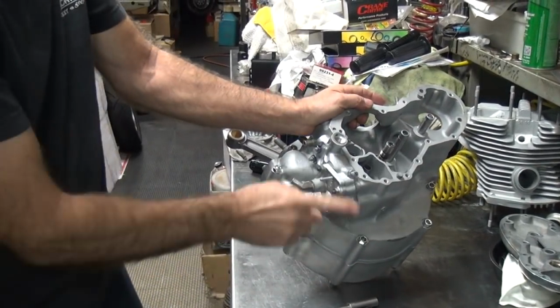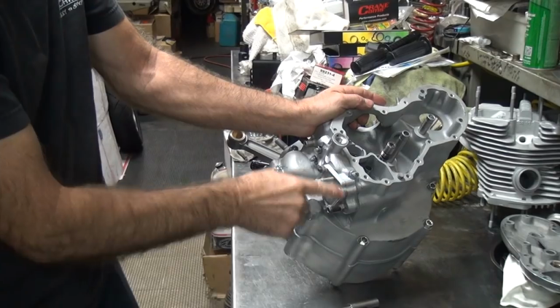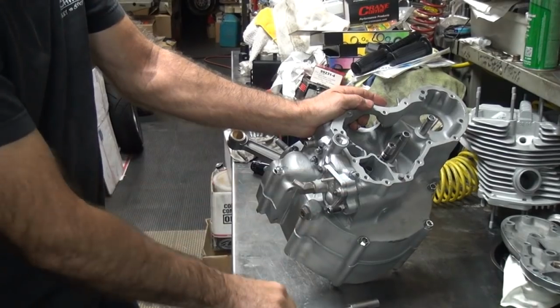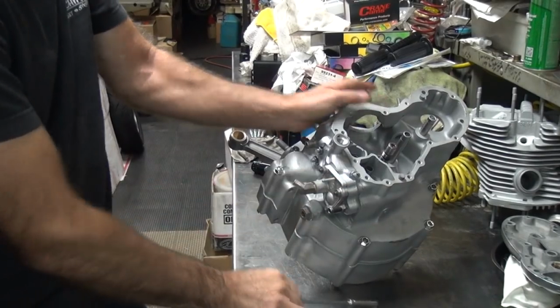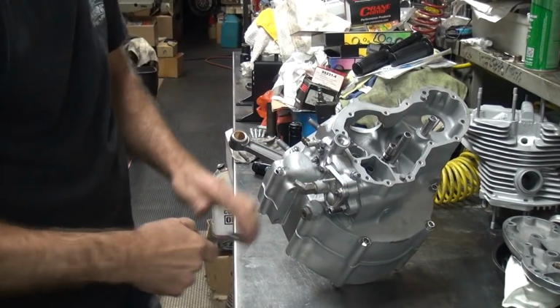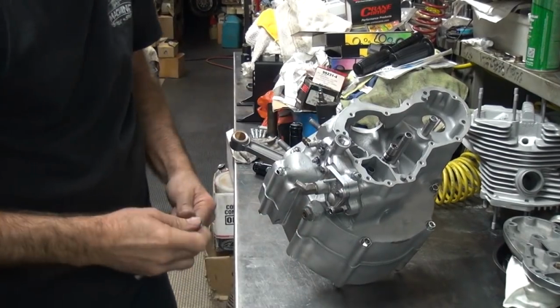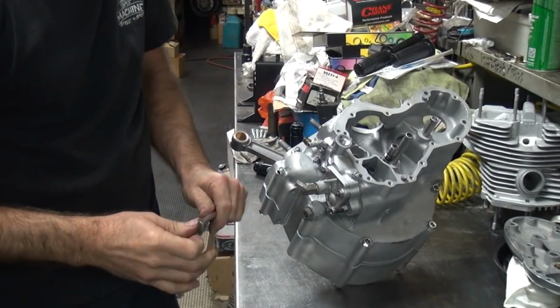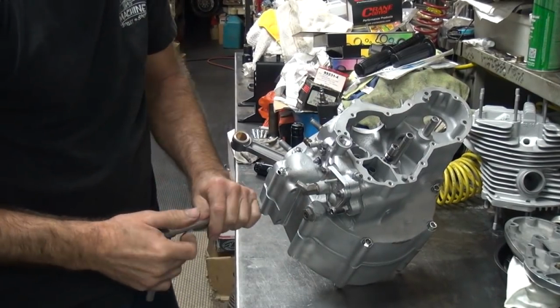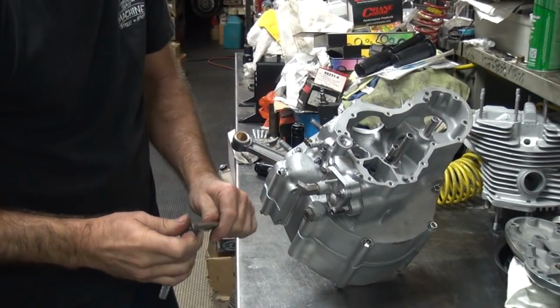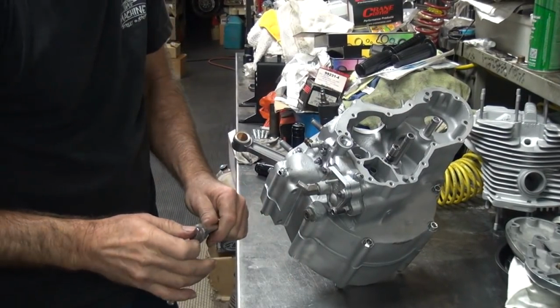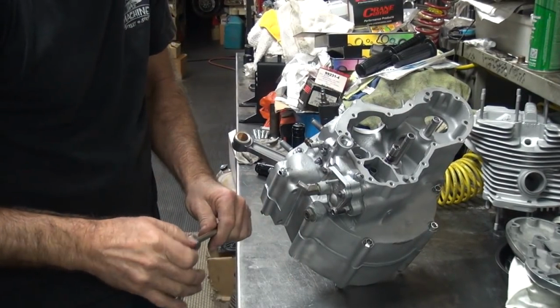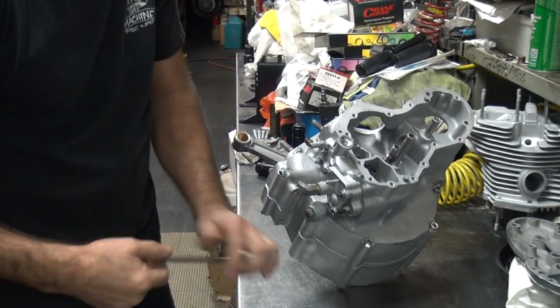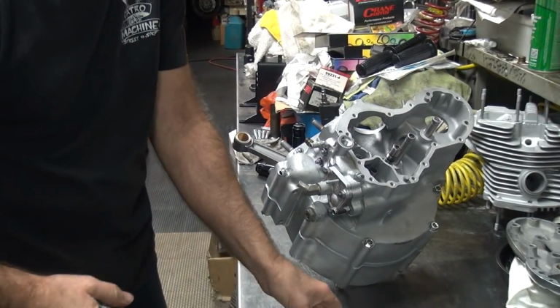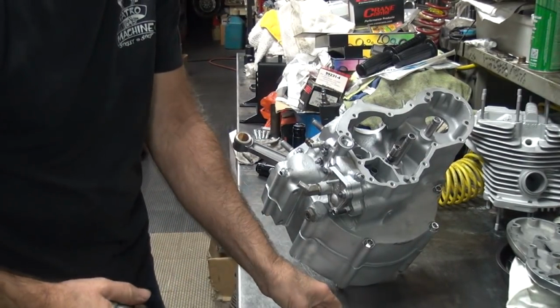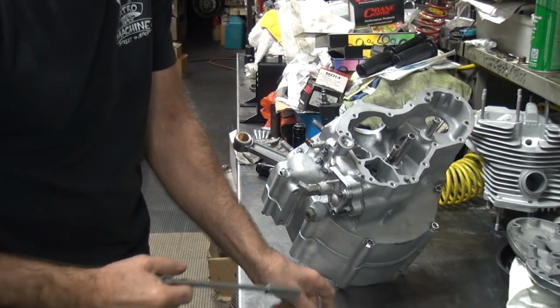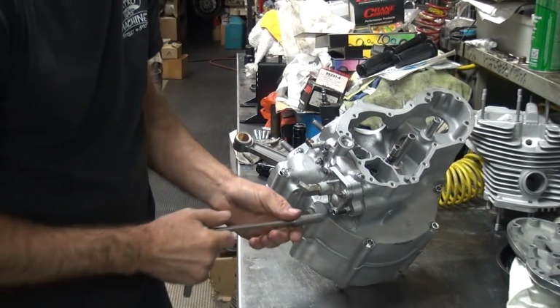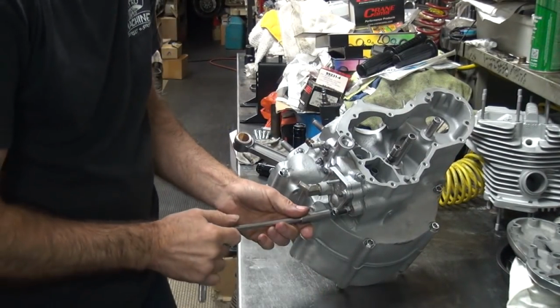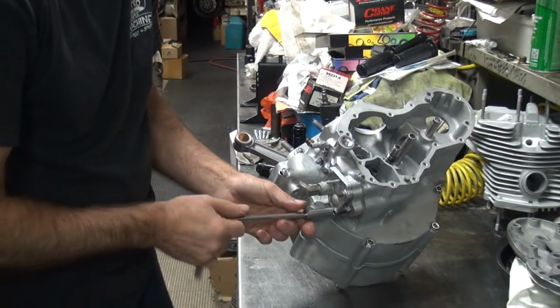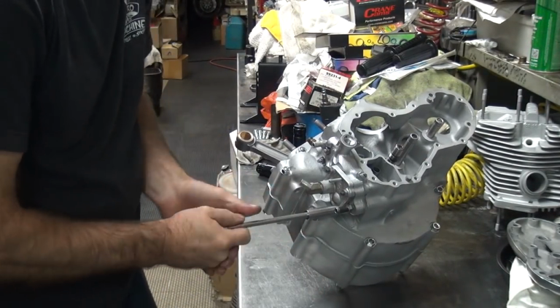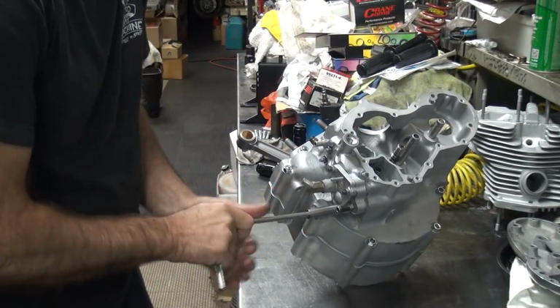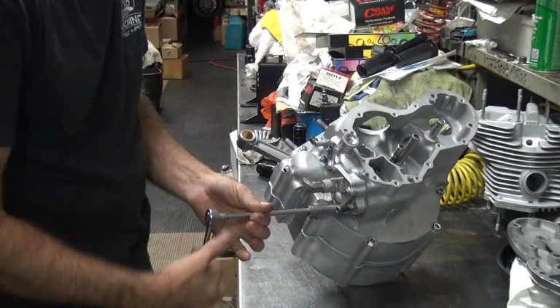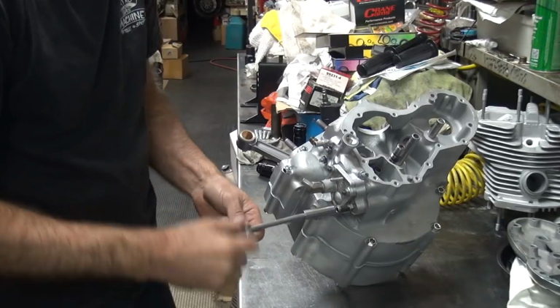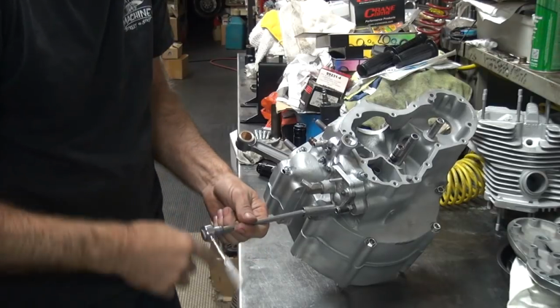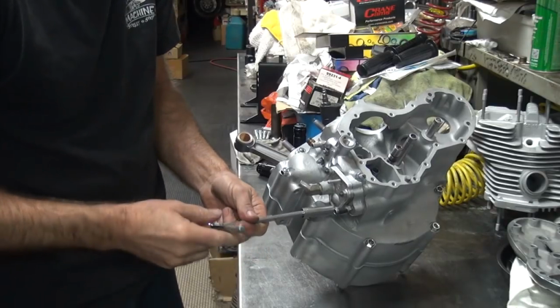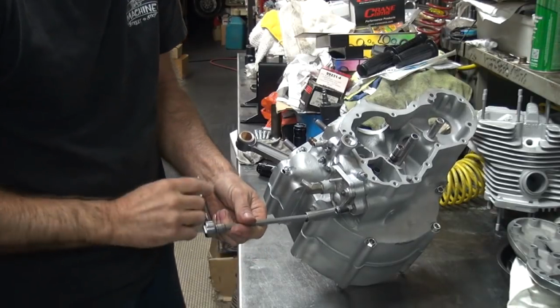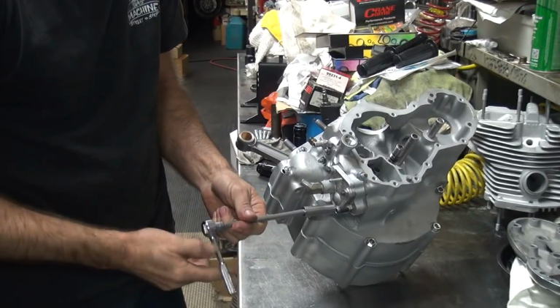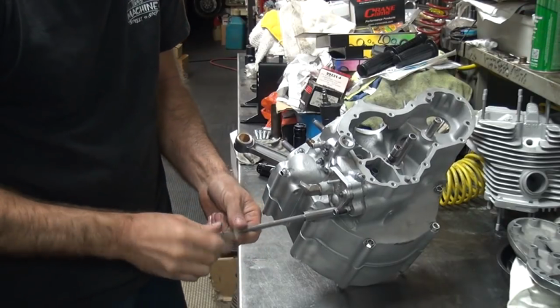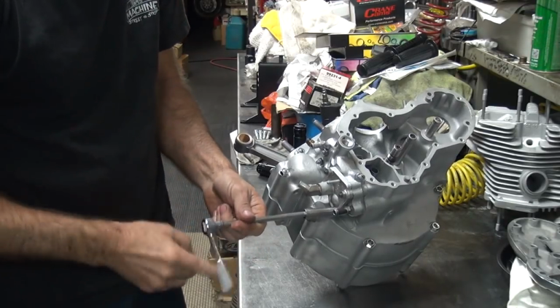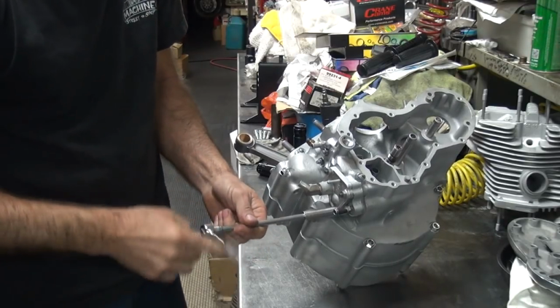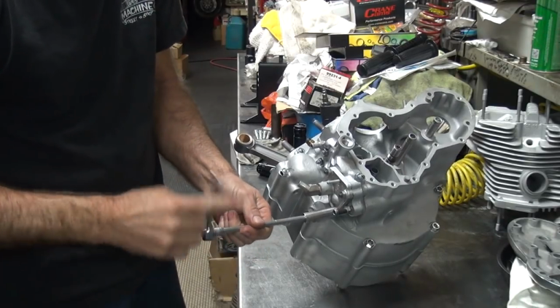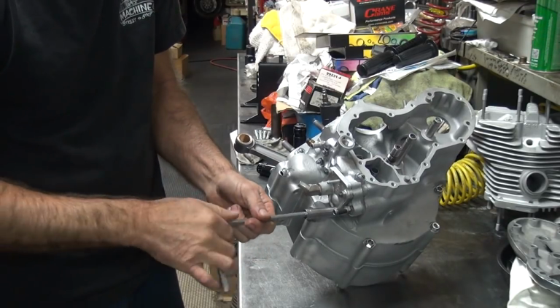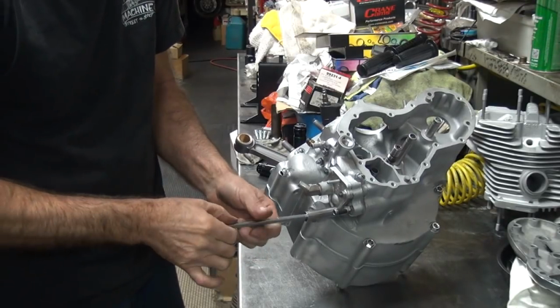I don't have any thinner gaskets to put in here. Otherwise I would knock it down a couple of times if I had the gaskets. They're all the same.